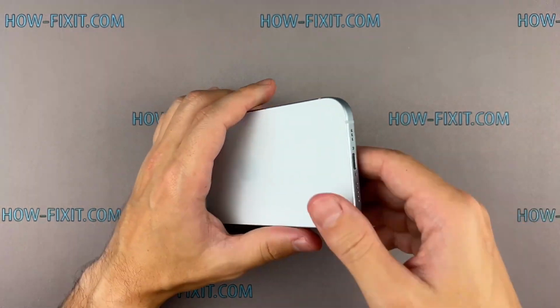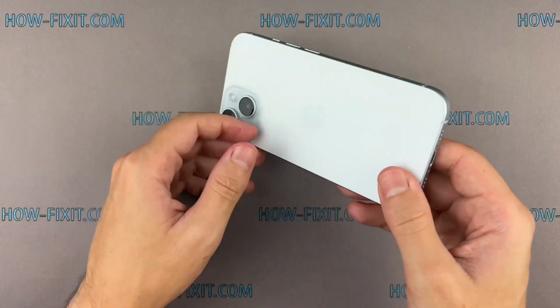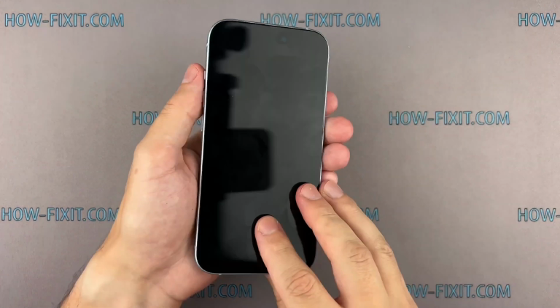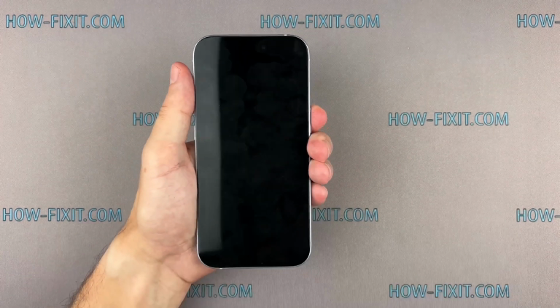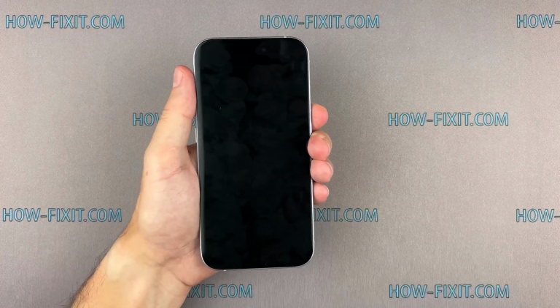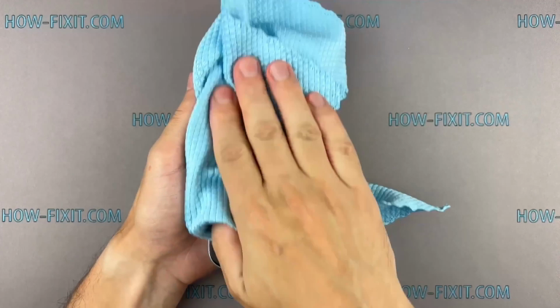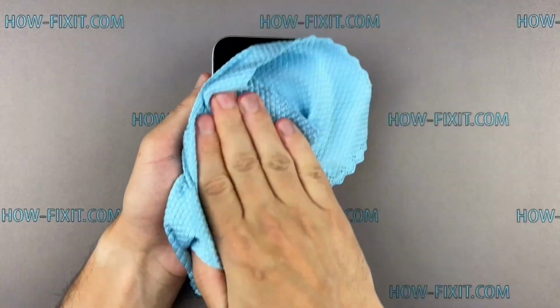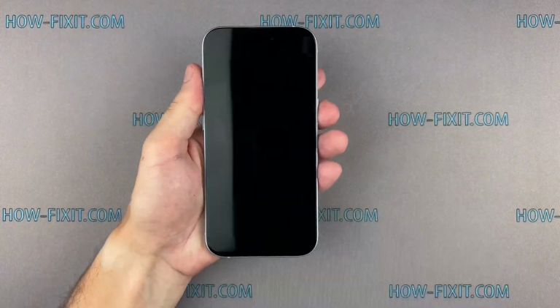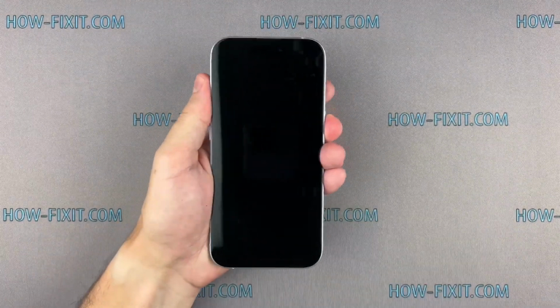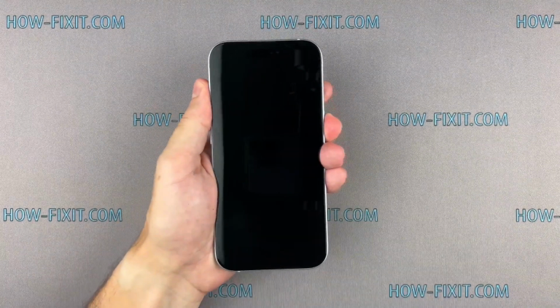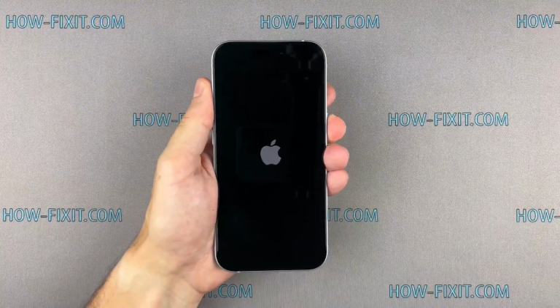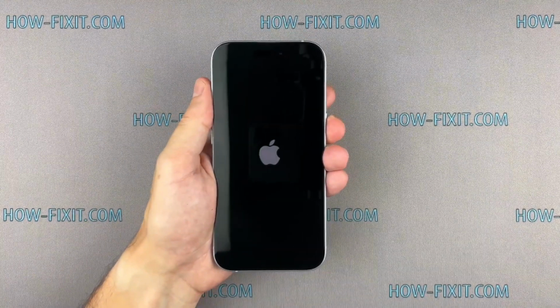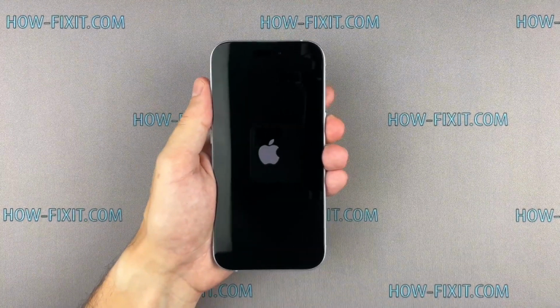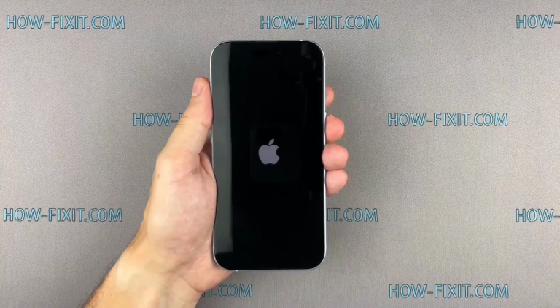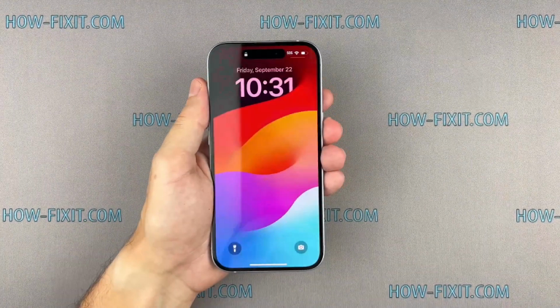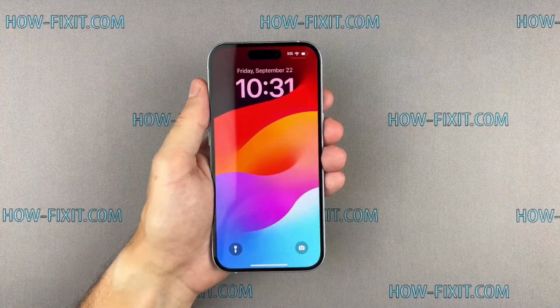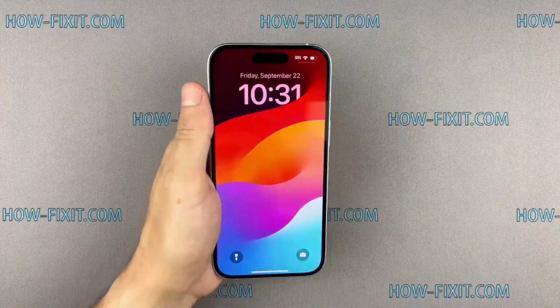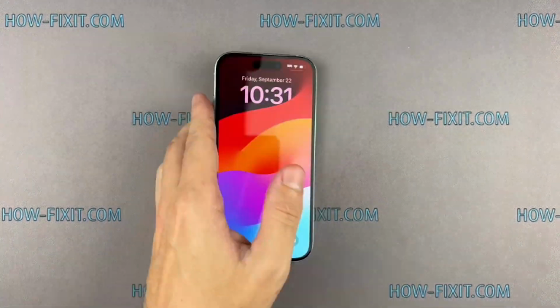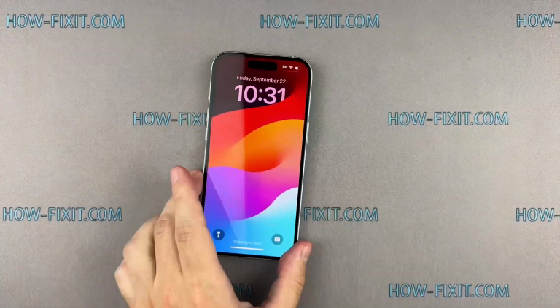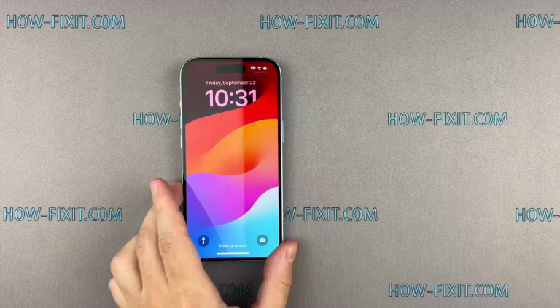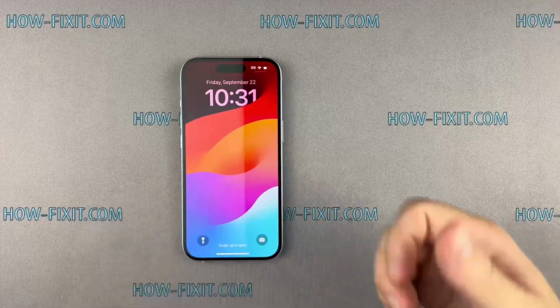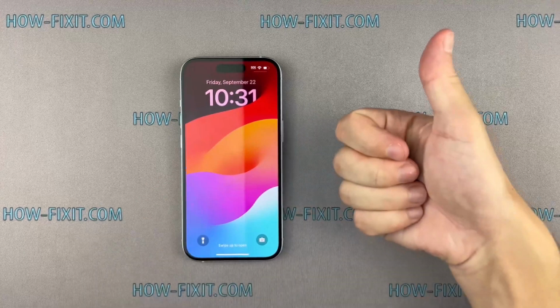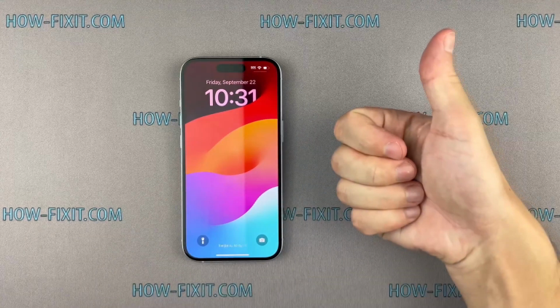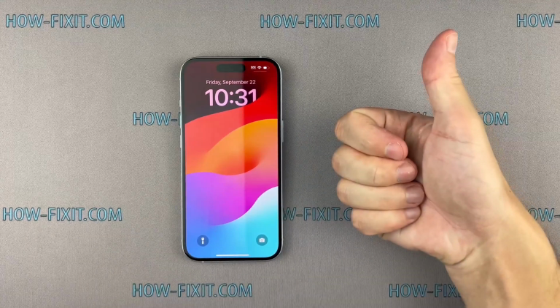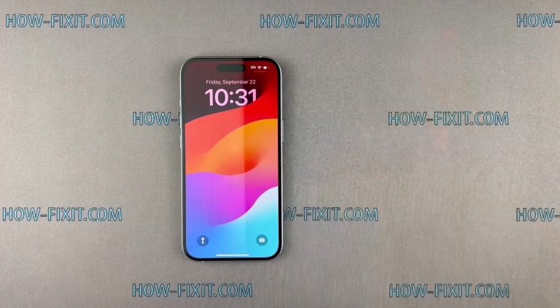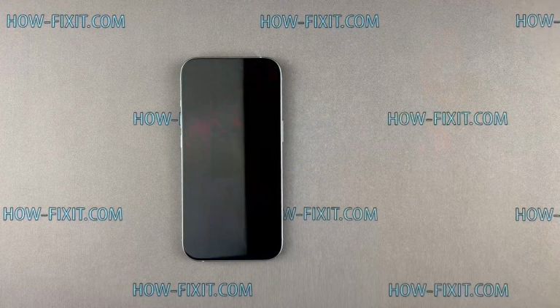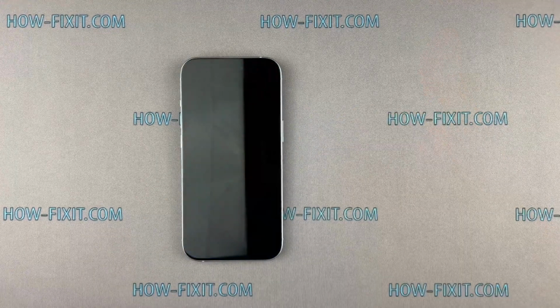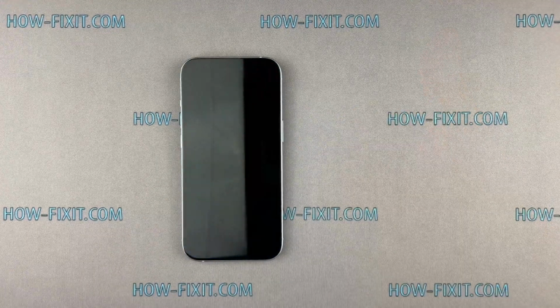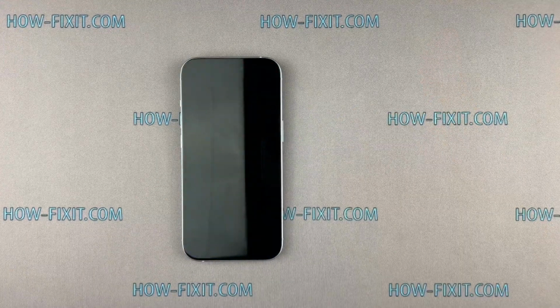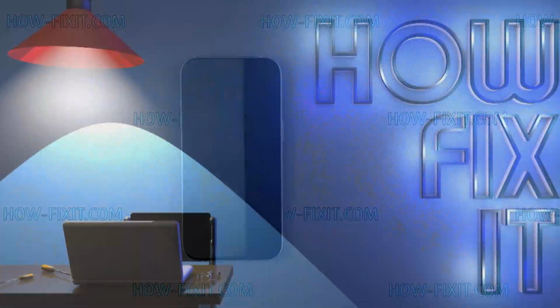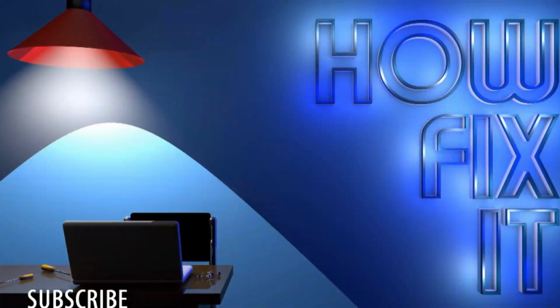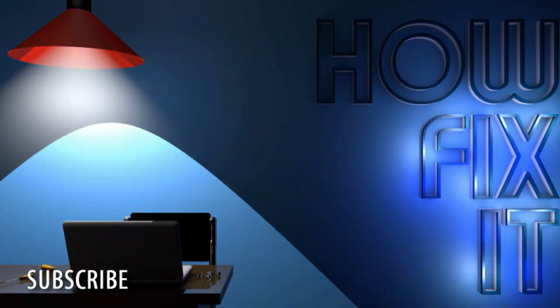Remember, every tech challenge is an opportunity to learn and grow. Well done! The repair is now complete. You were on HowFixit — see you again next time!